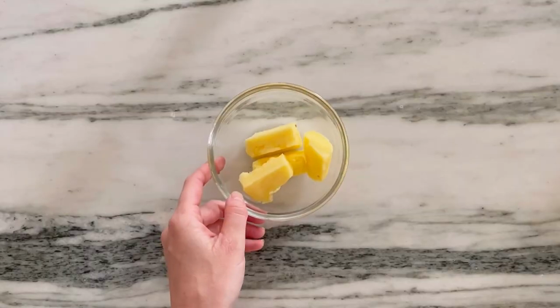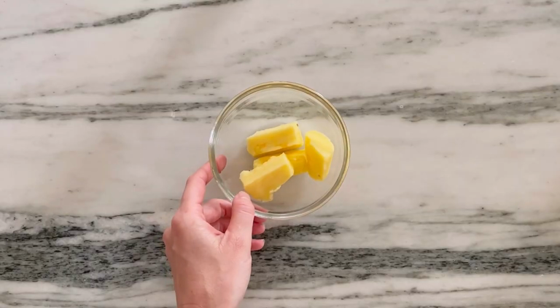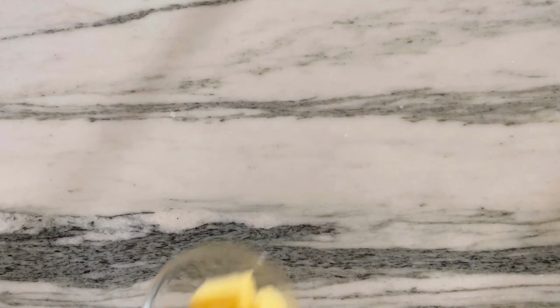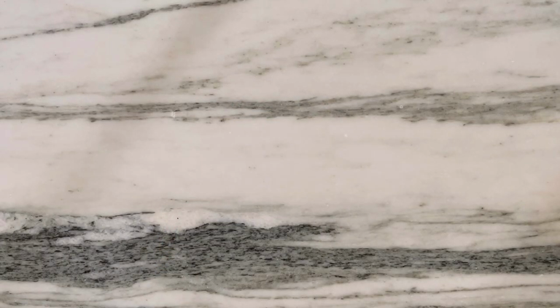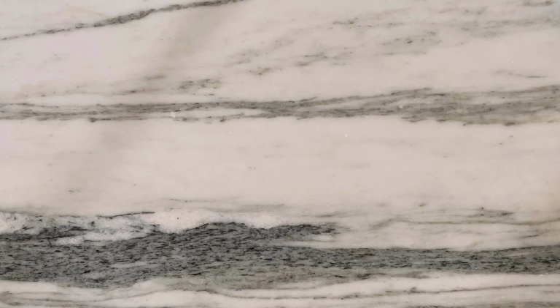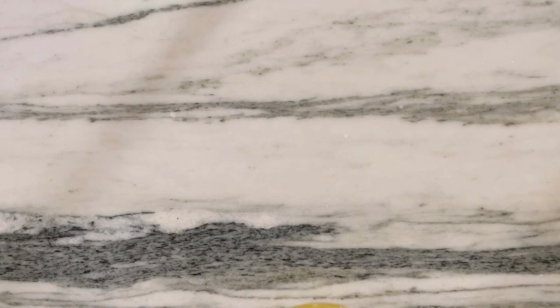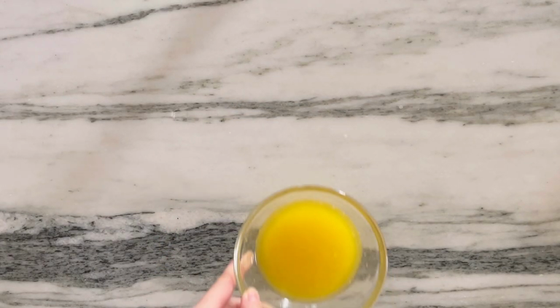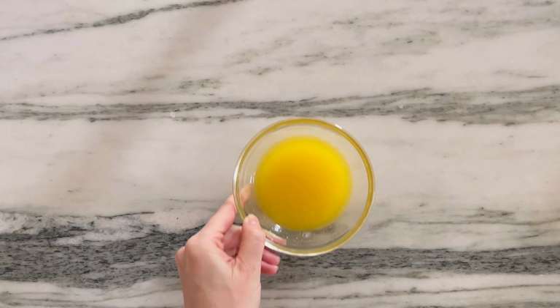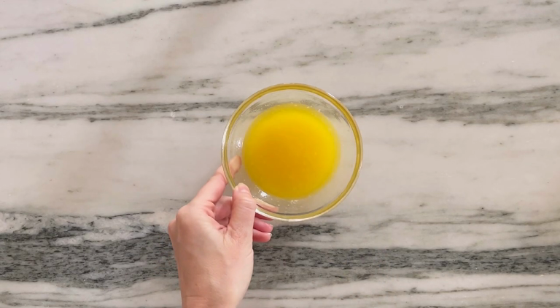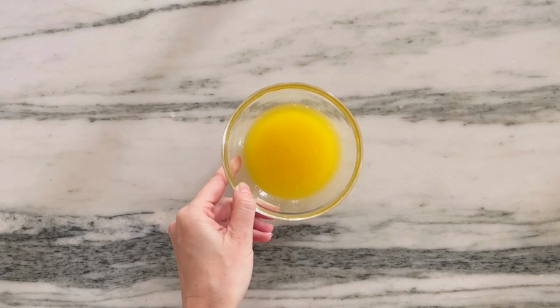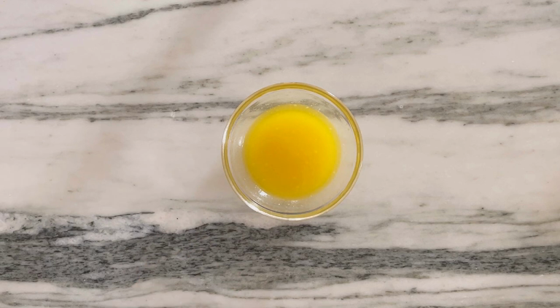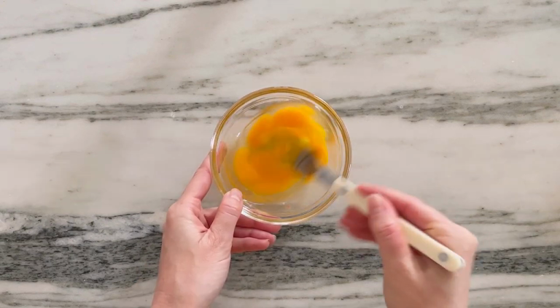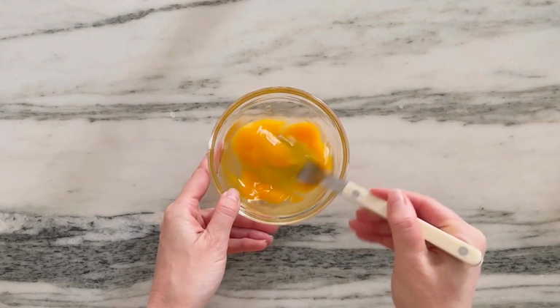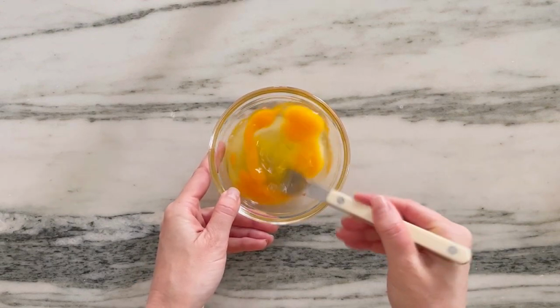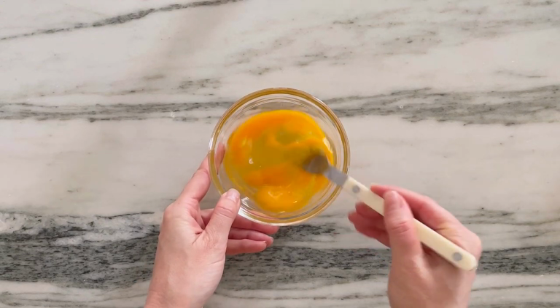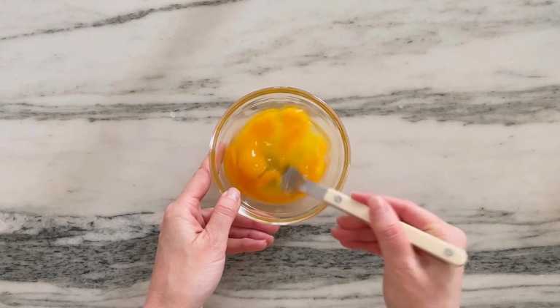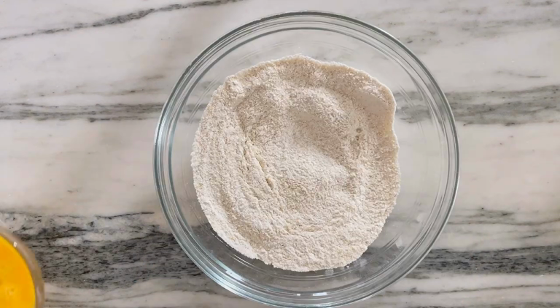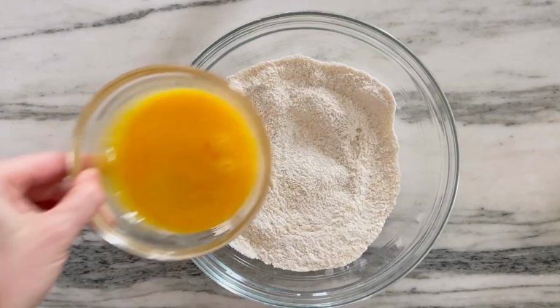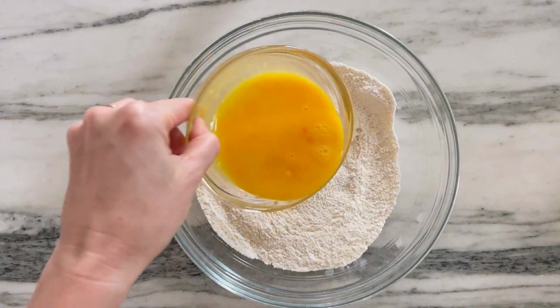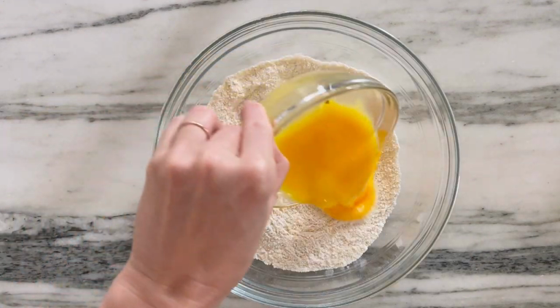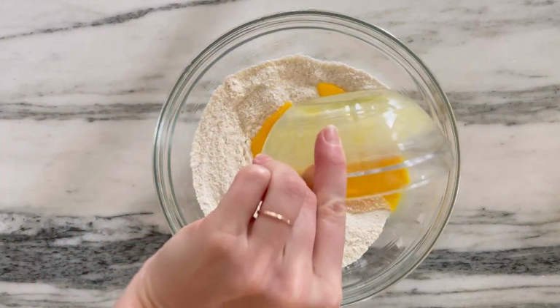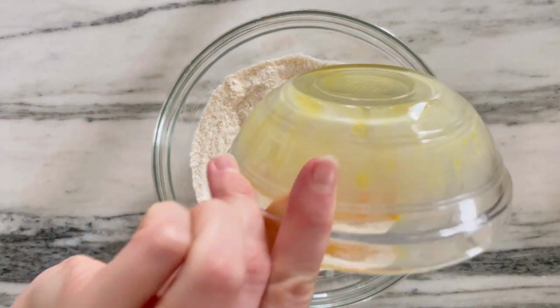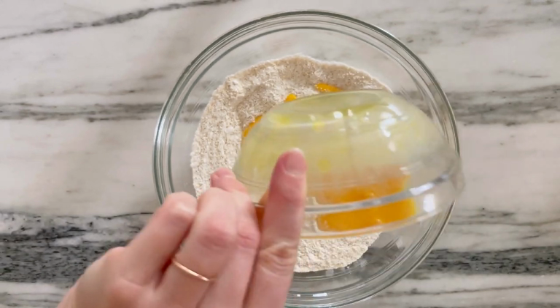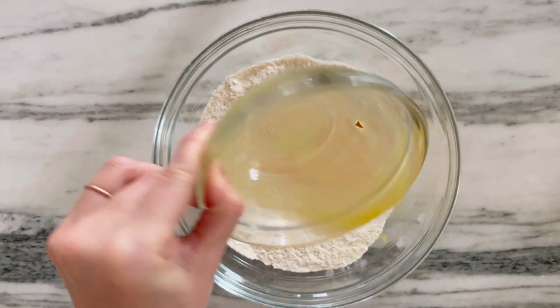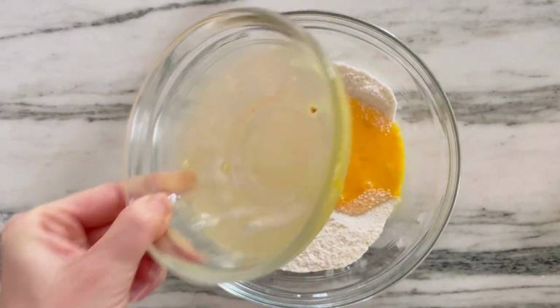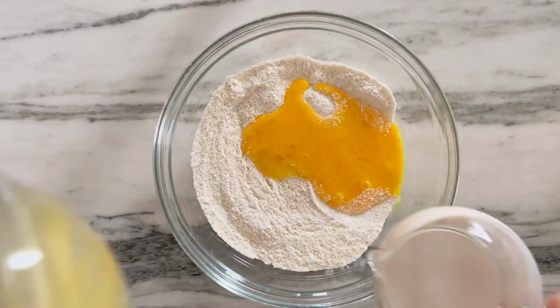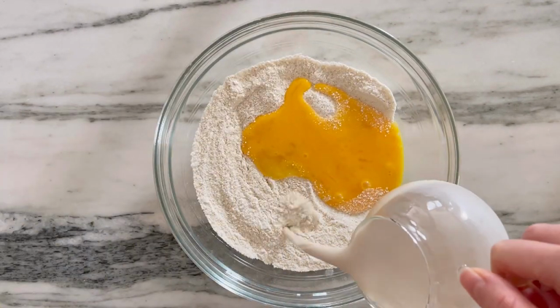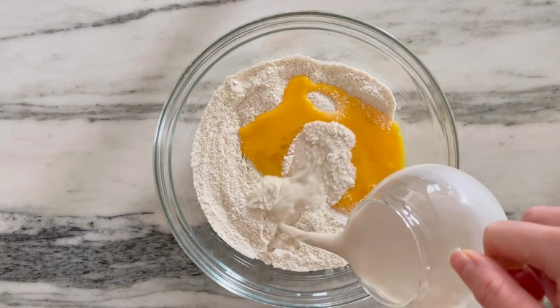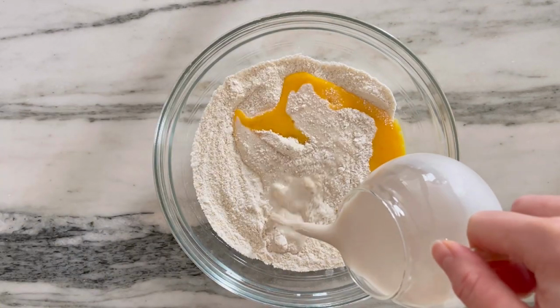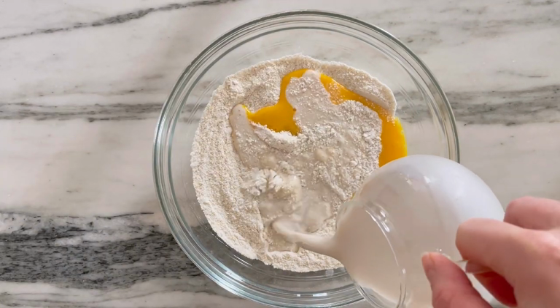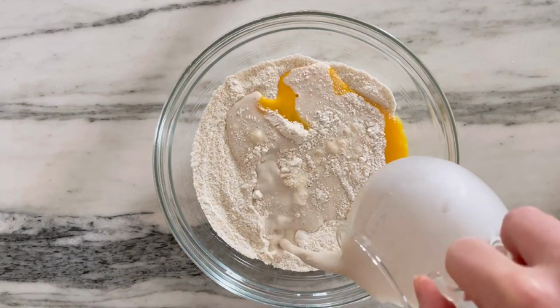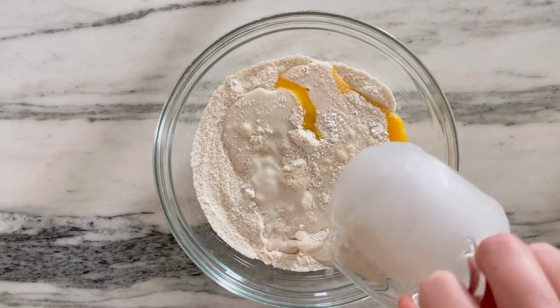You can melt the rest of the butter in a microwave-safe bowl and that's going to go with our wet ingredients into the batter. Beat your eggs and then add everything to your dry ingredients — your eggs, your milk. I'm using plant-based milk.